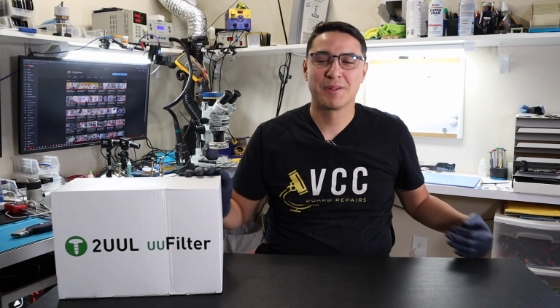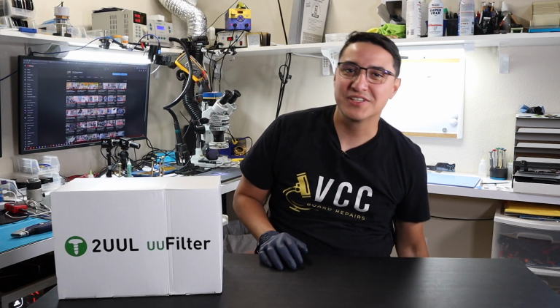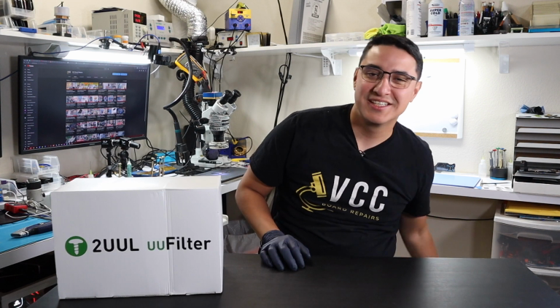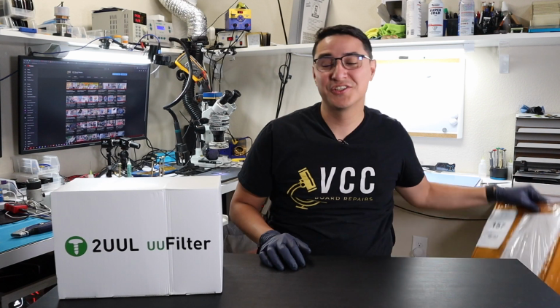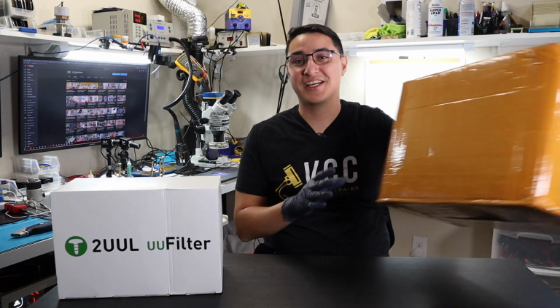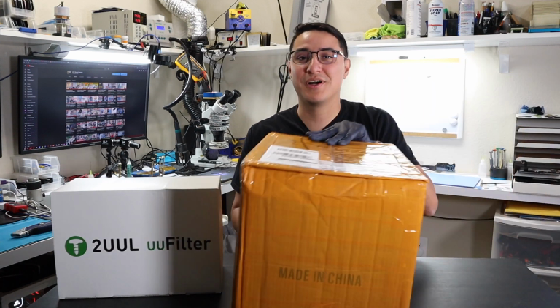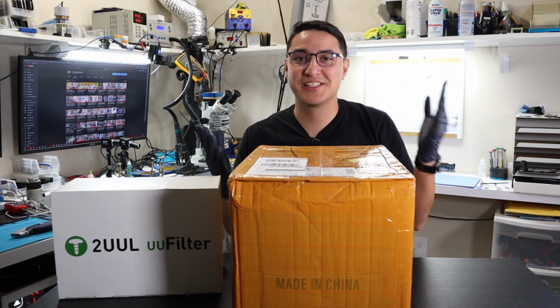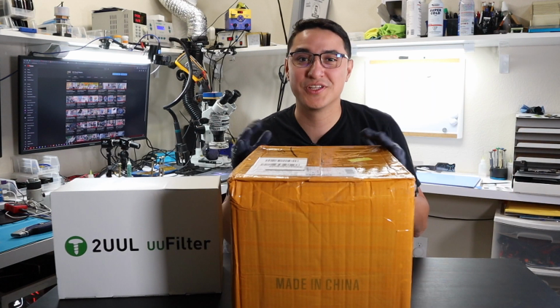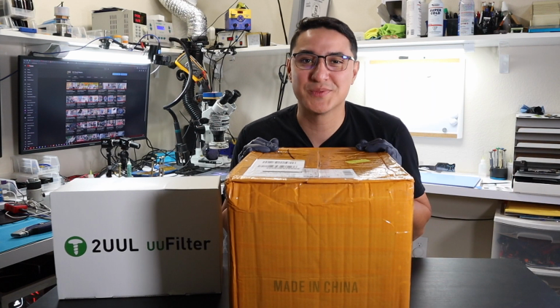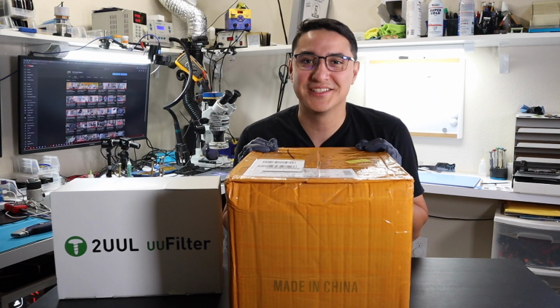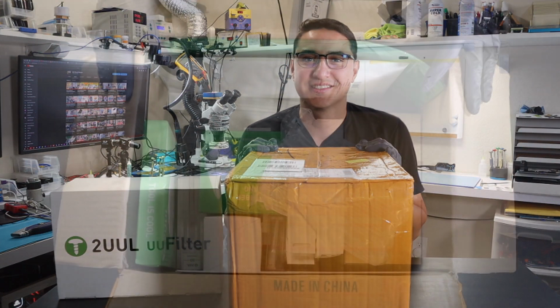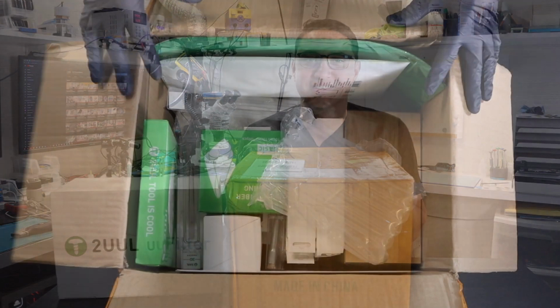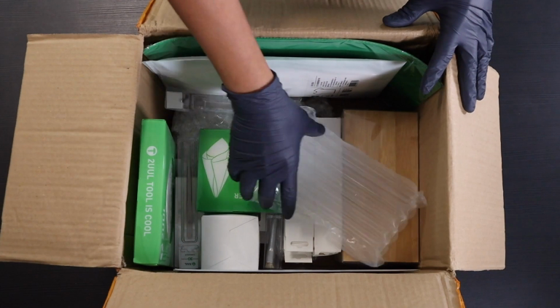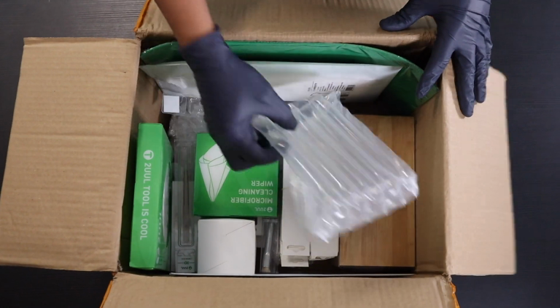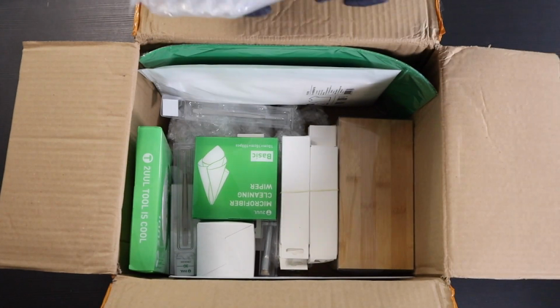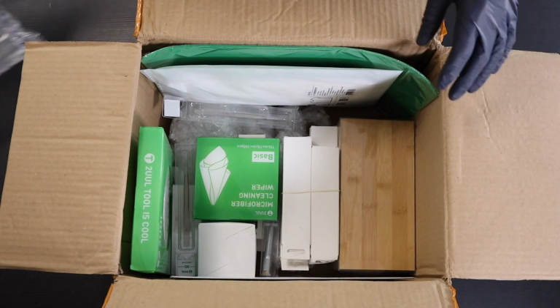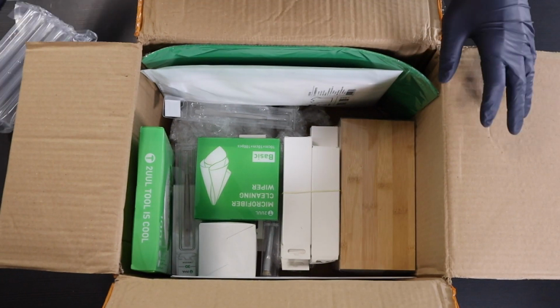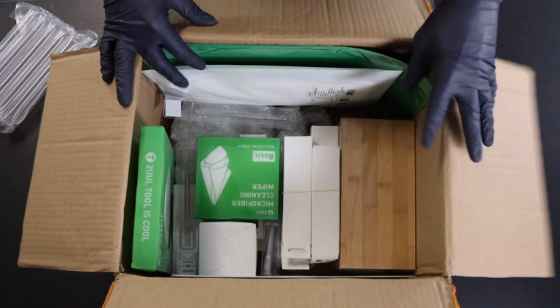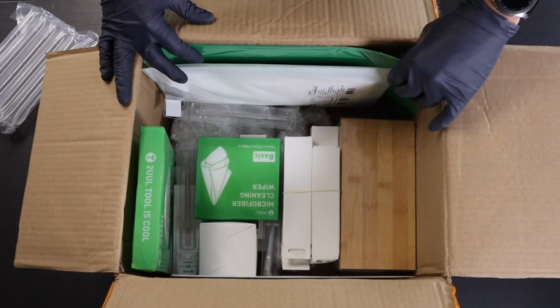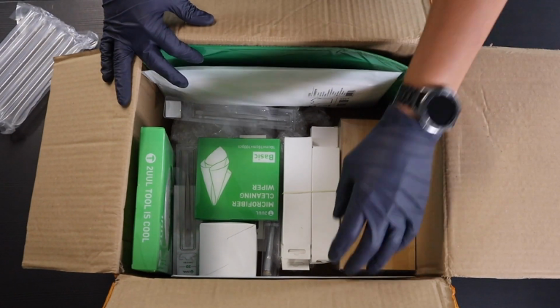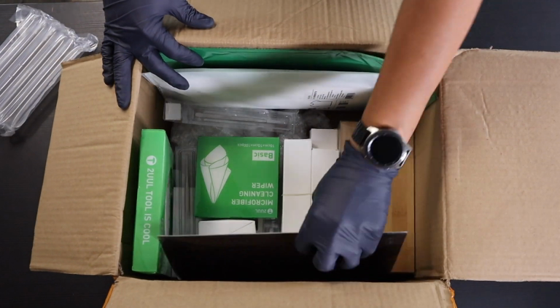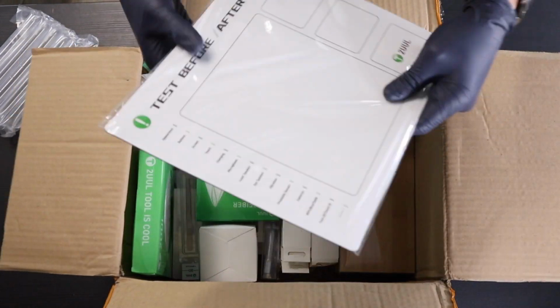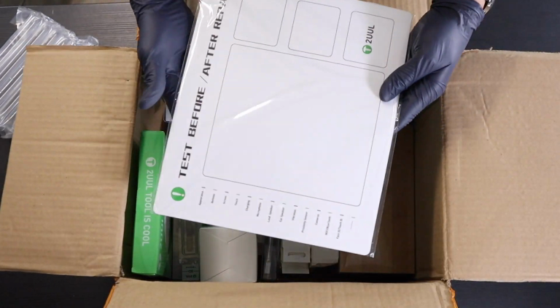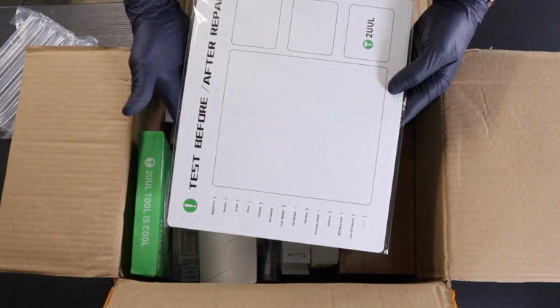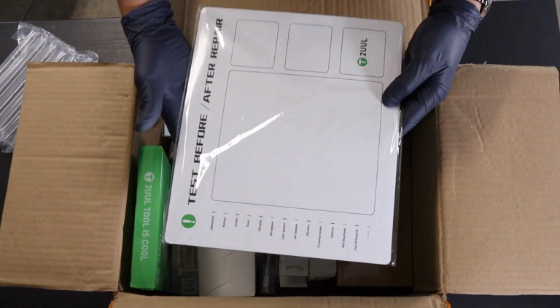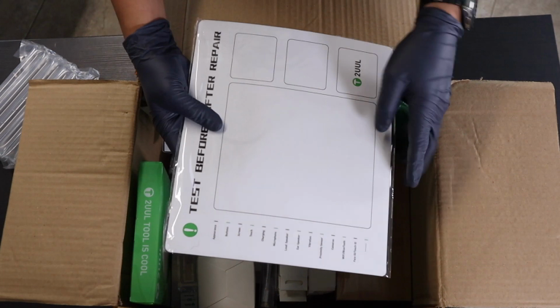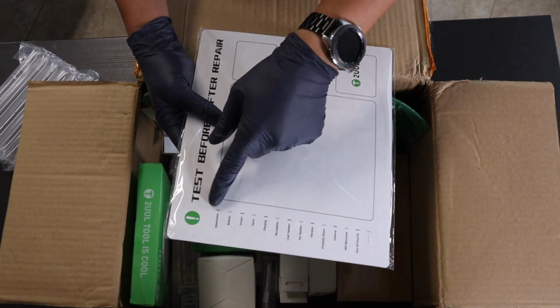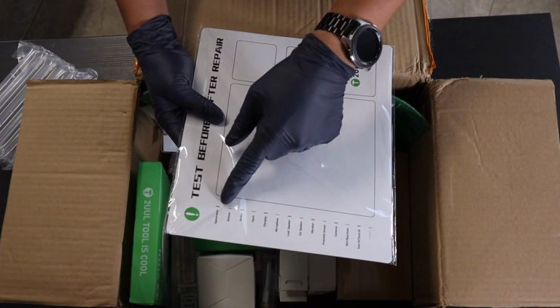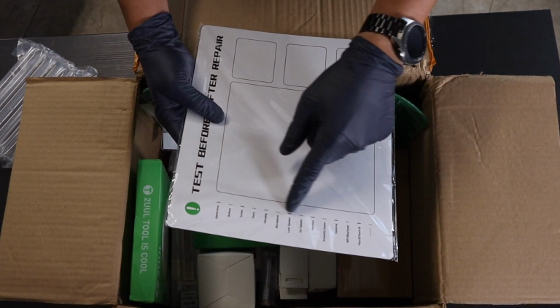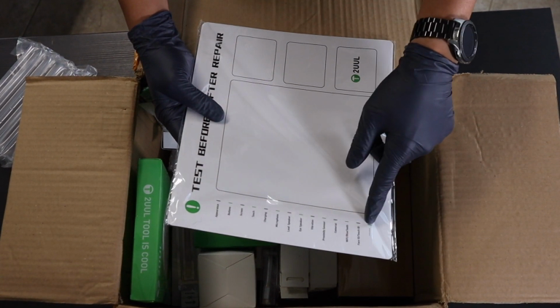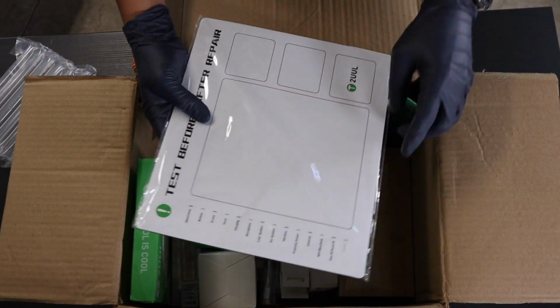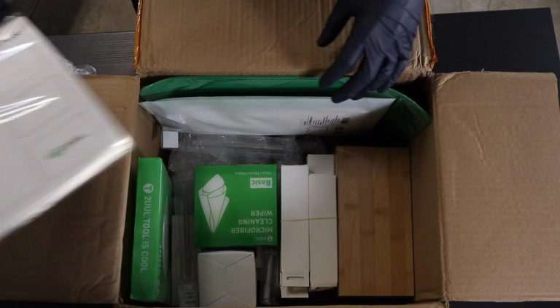But first, let's look inside the box and see what goodies we got. We have a magnet mat with a checklist of things to test.